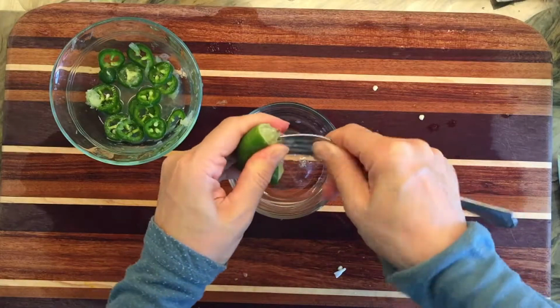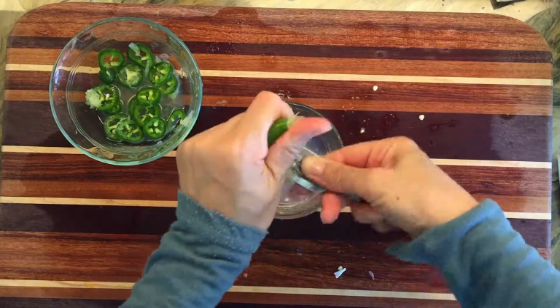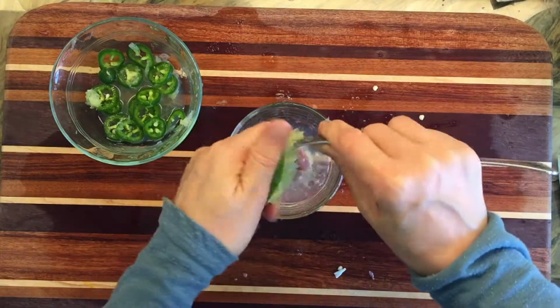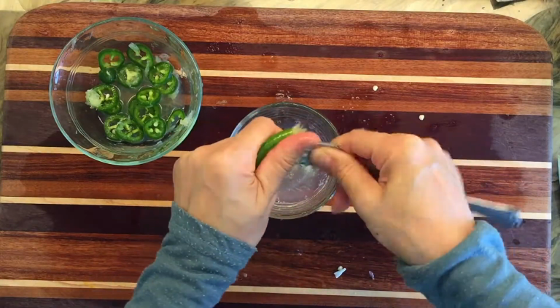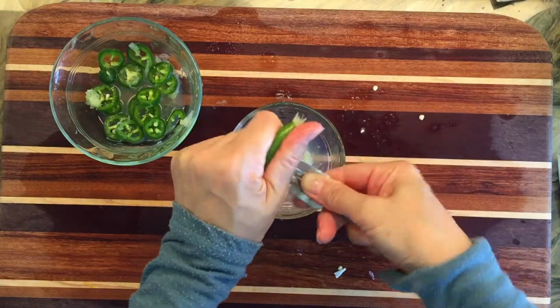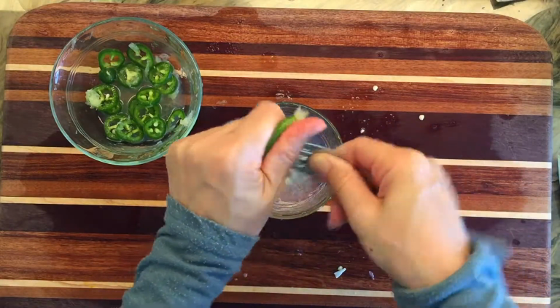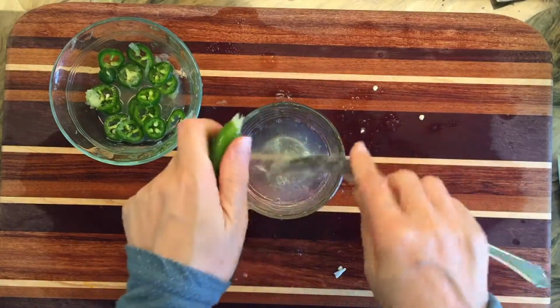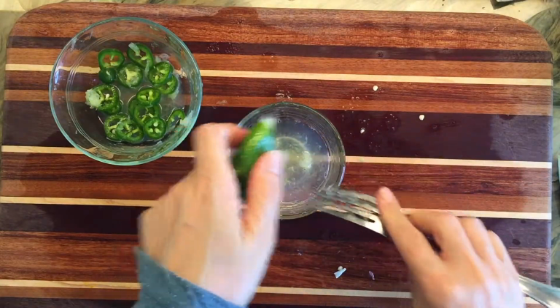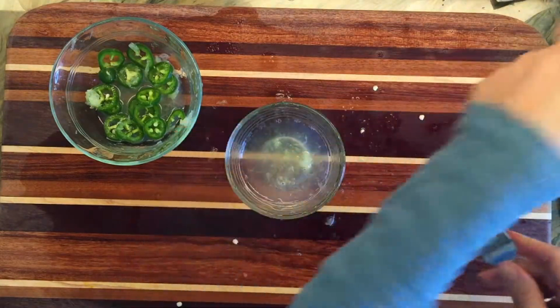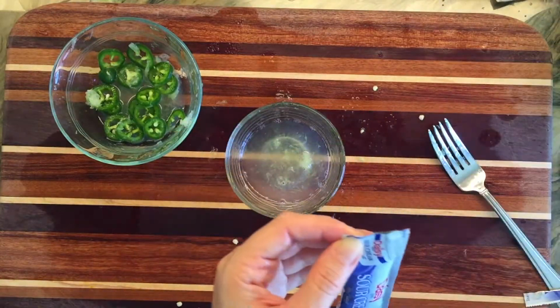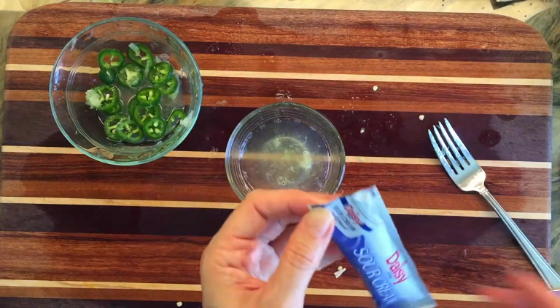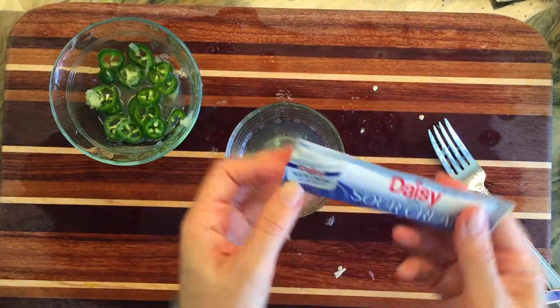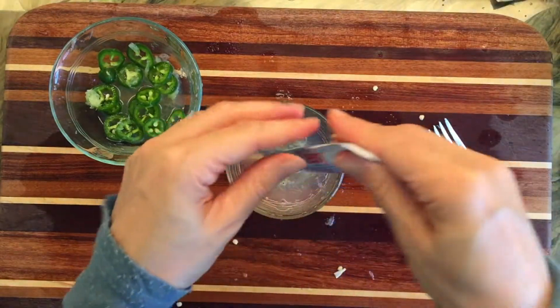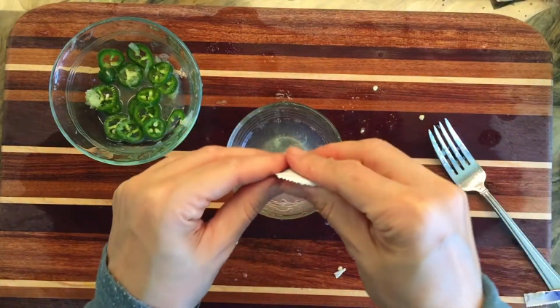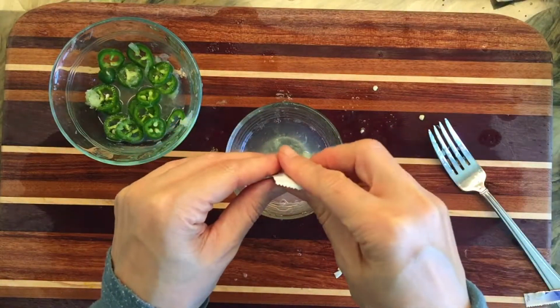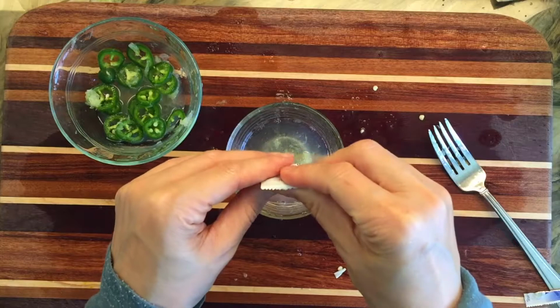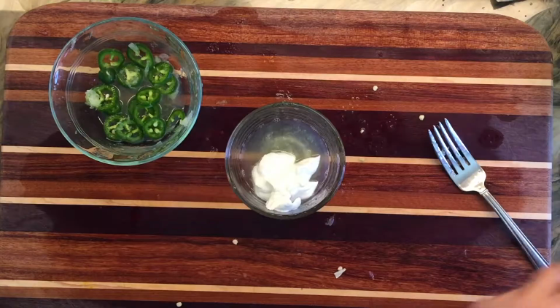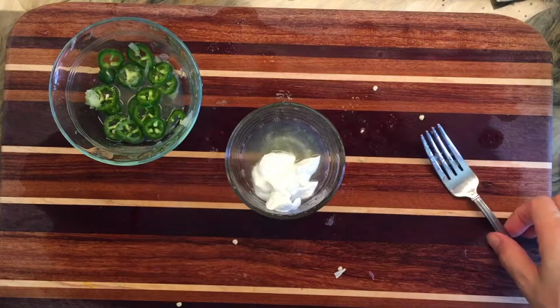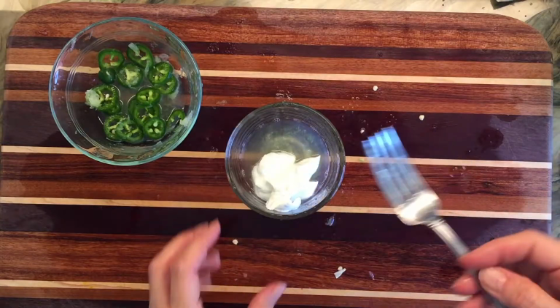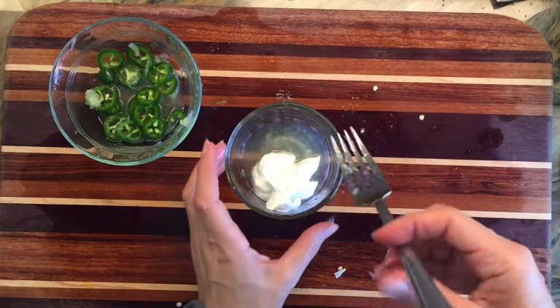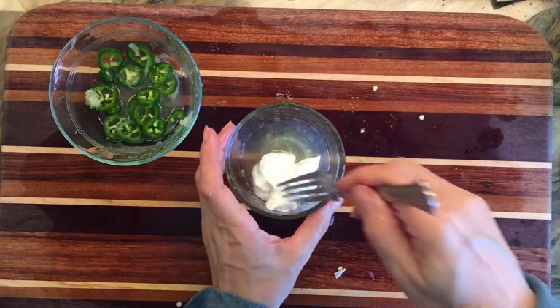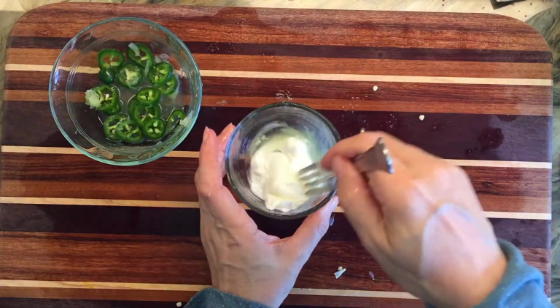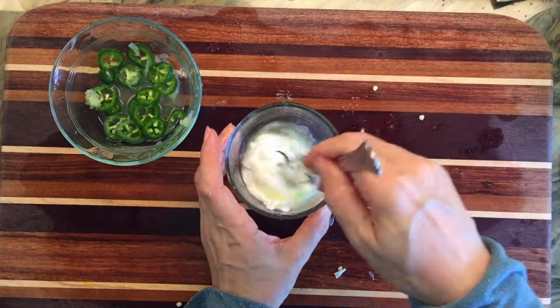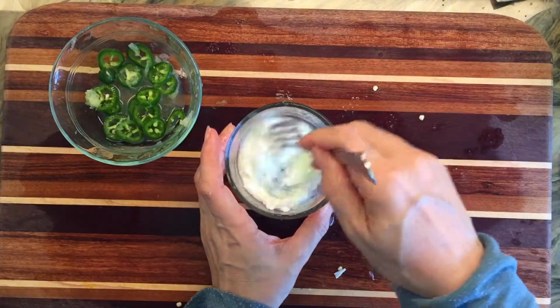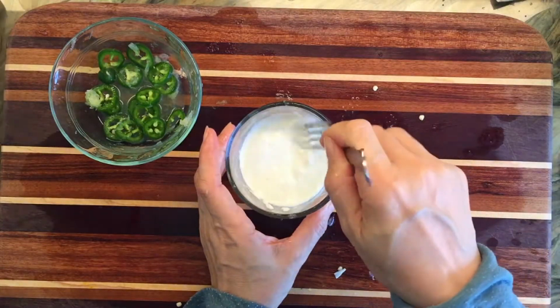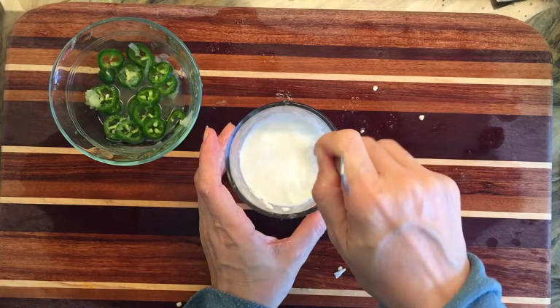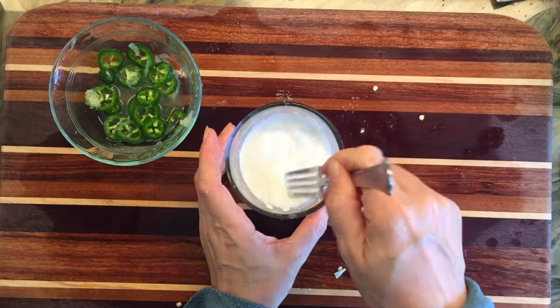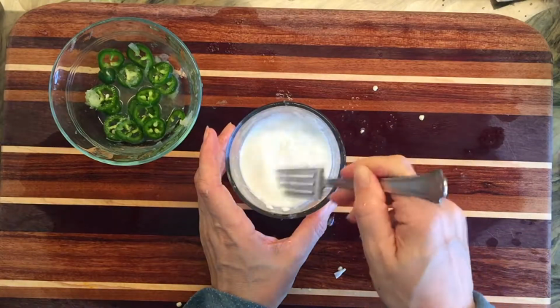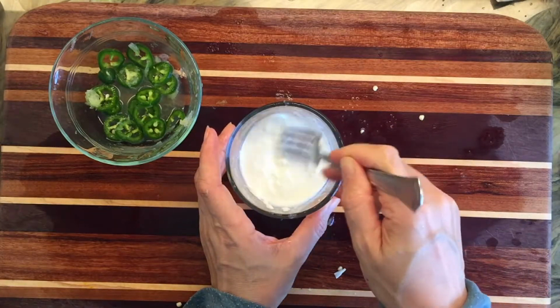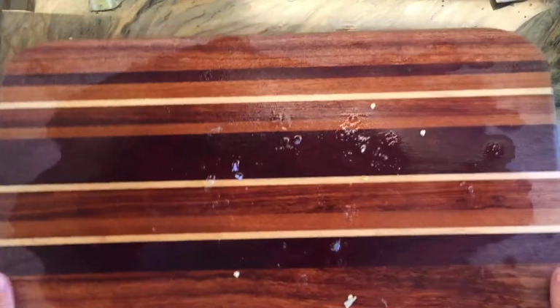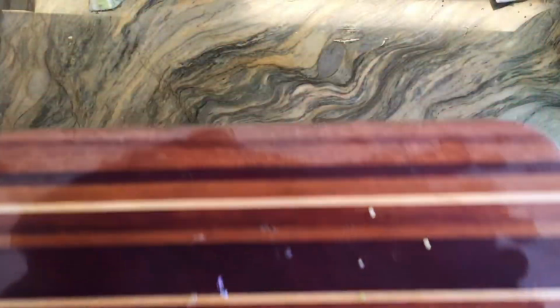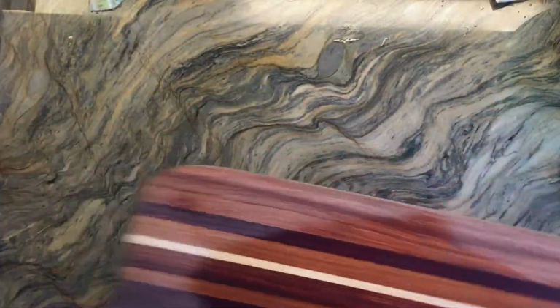We're going to continue this recipe by squeezing the other half lime into a small dish with the sour cream, and this is going to become the topping for the fajitas.